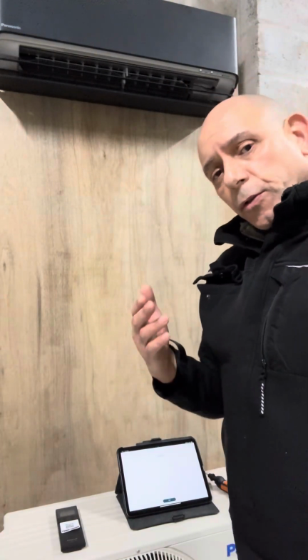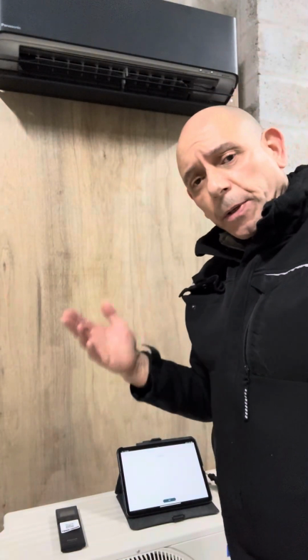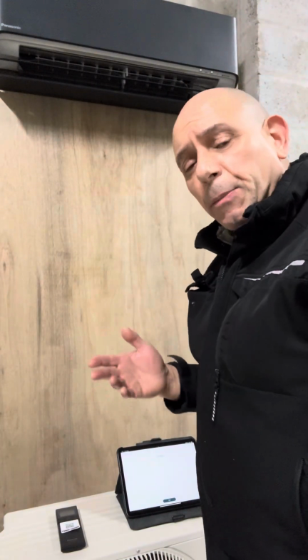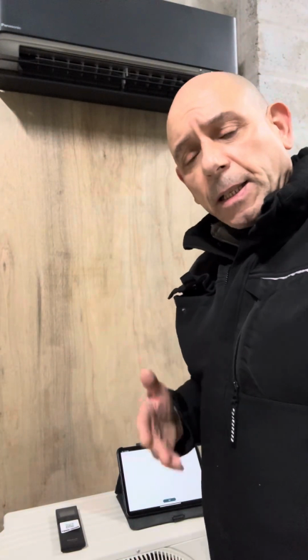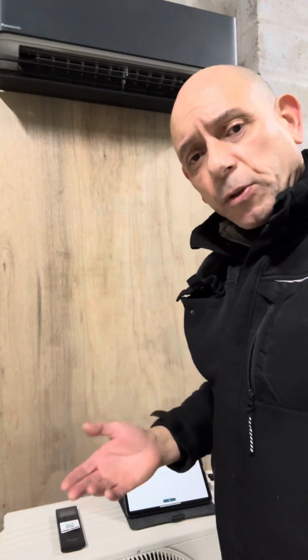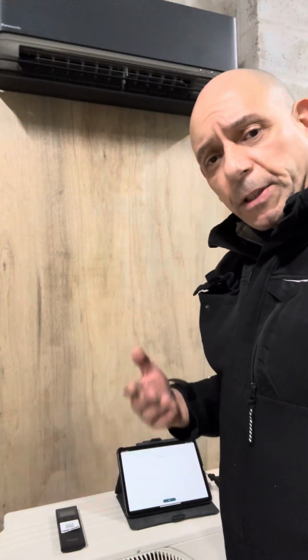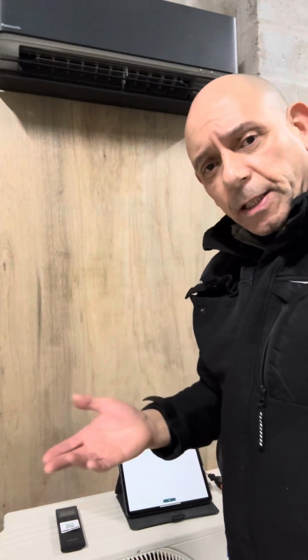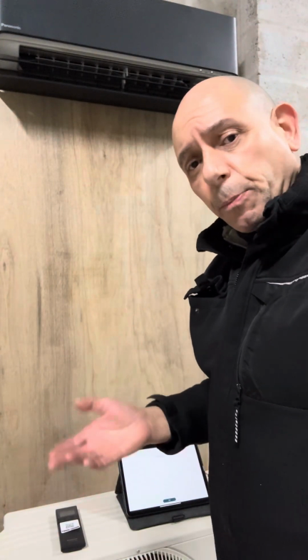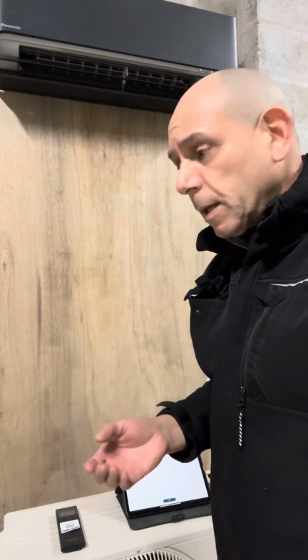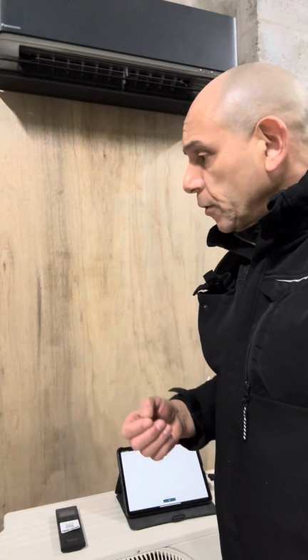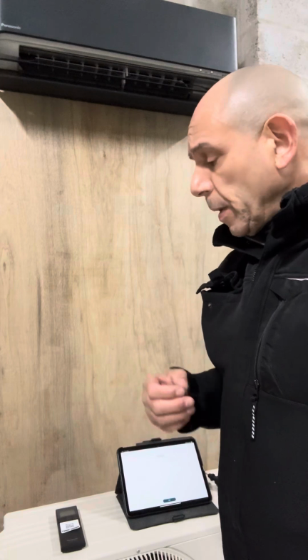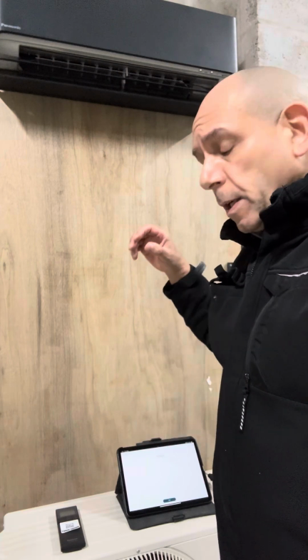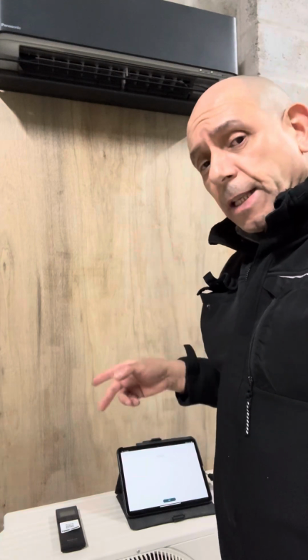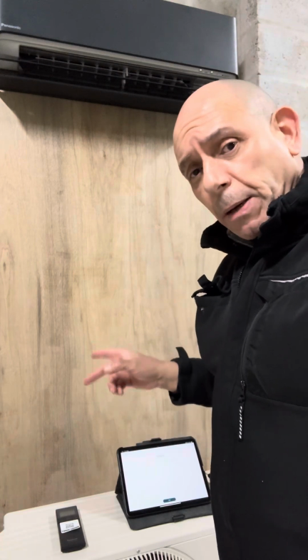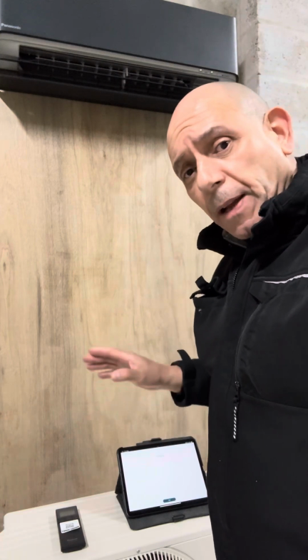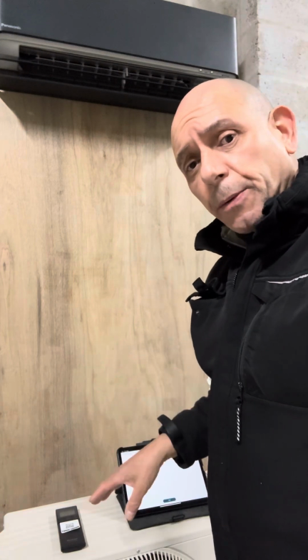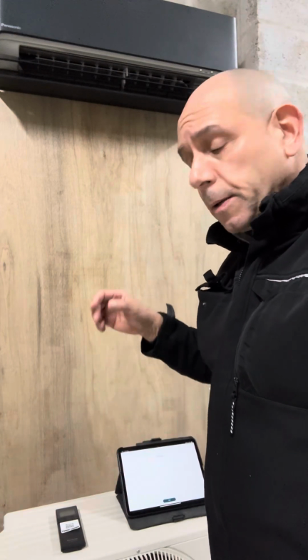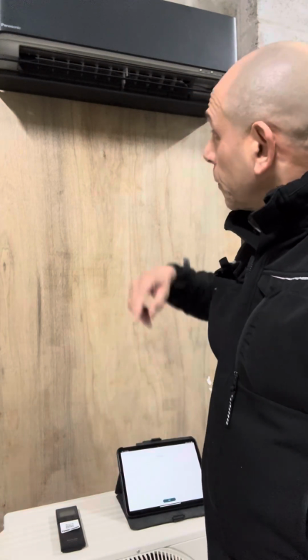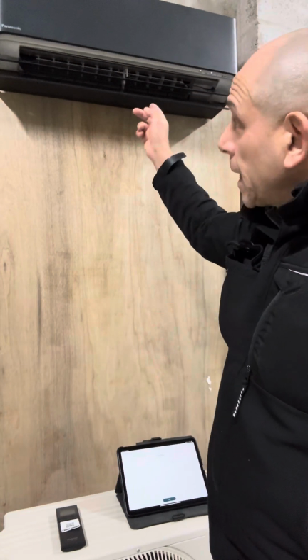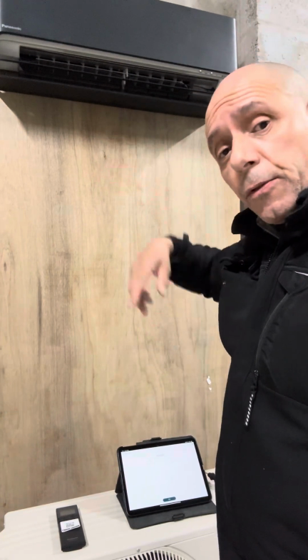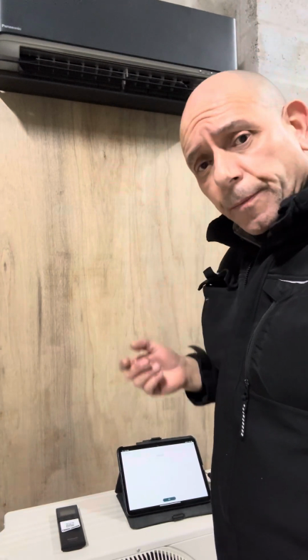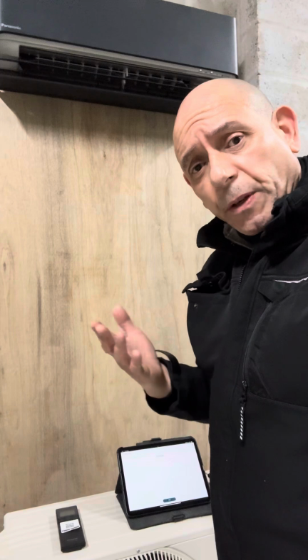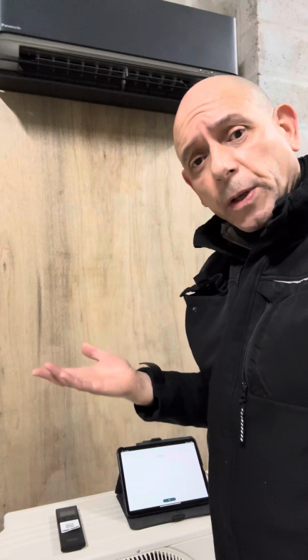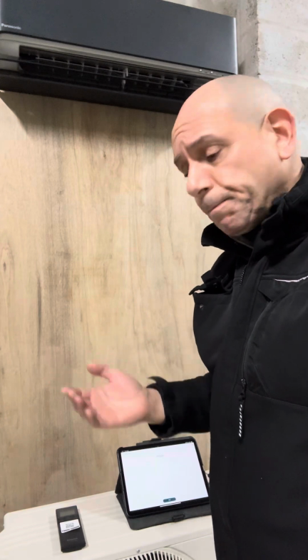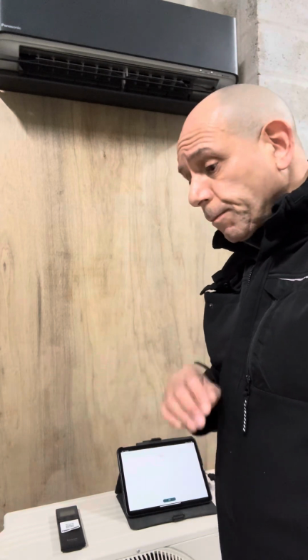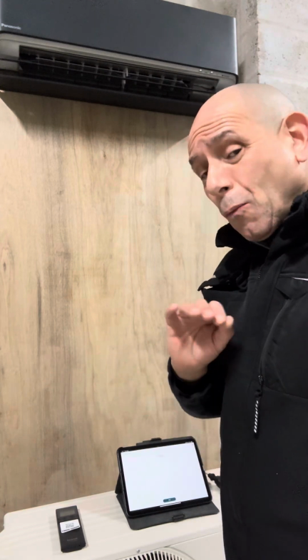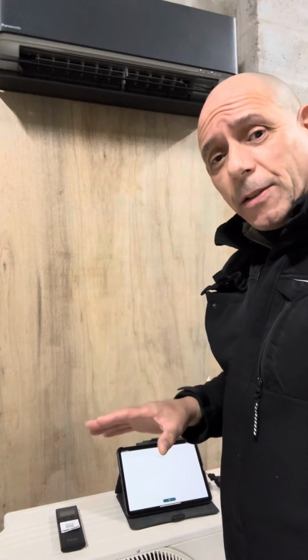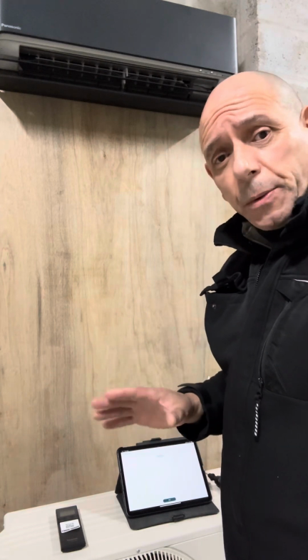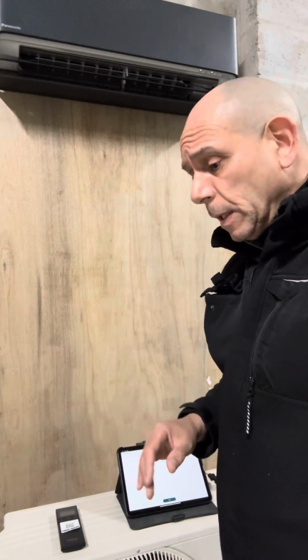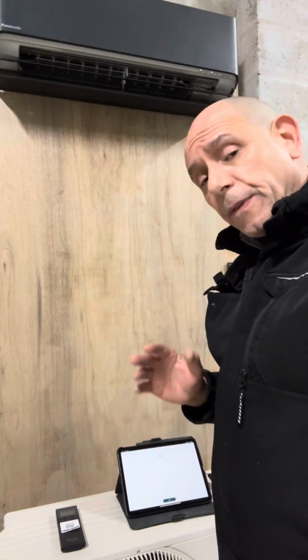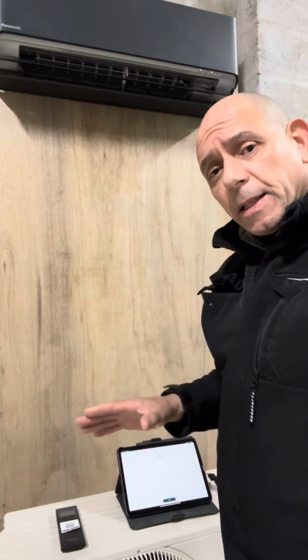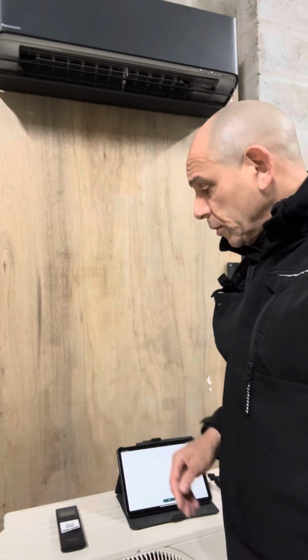The only thing we need then is the electrical supply, which is a 16A supply — a 16A power supply for the unit — which then connects to the indoor unit with a four-core cable. Really easy to install.